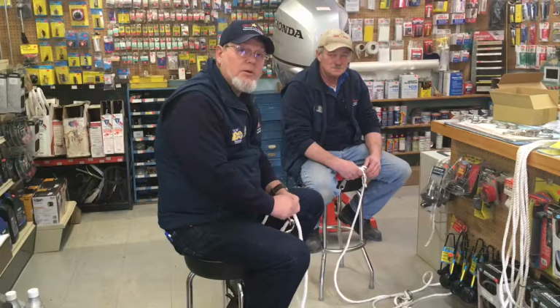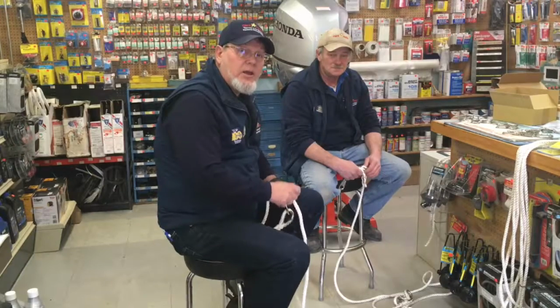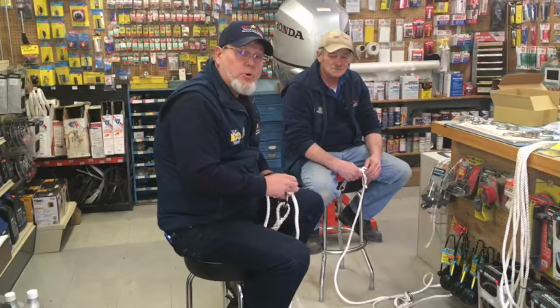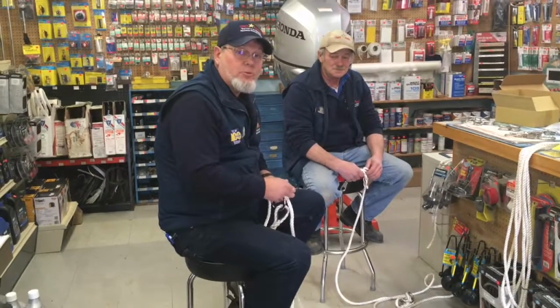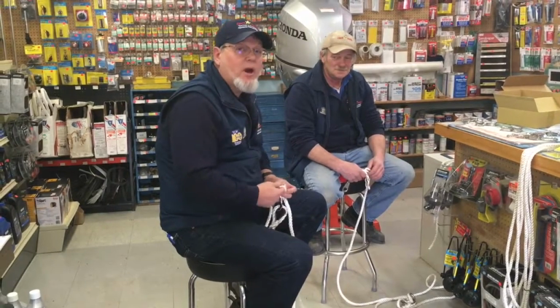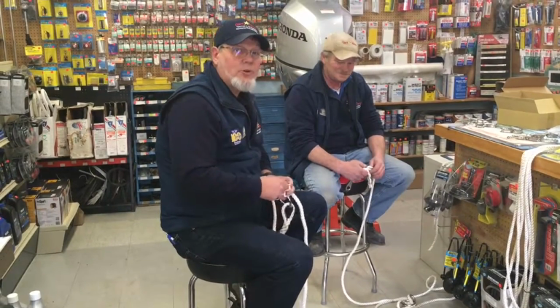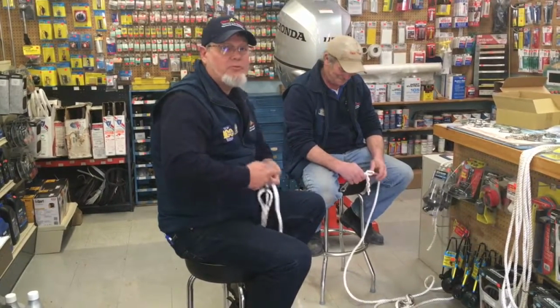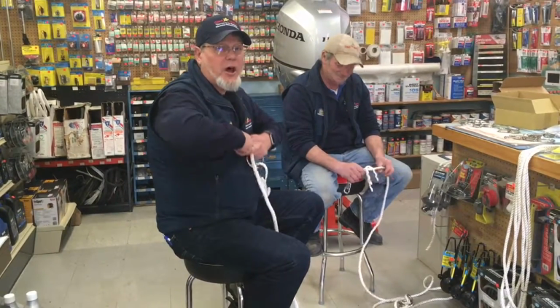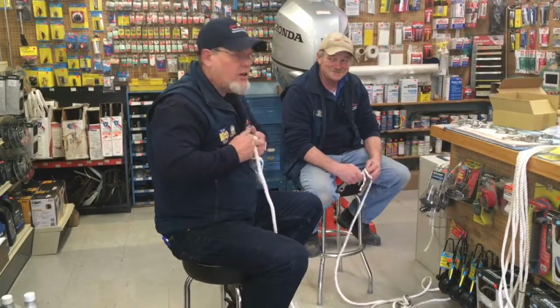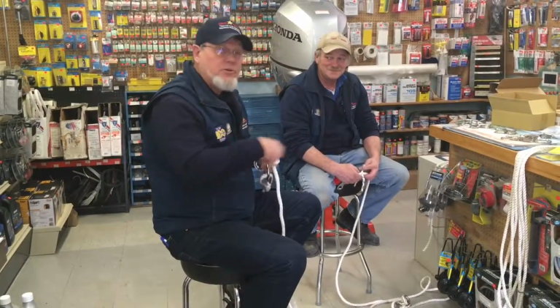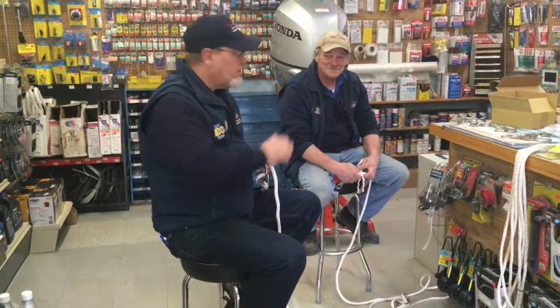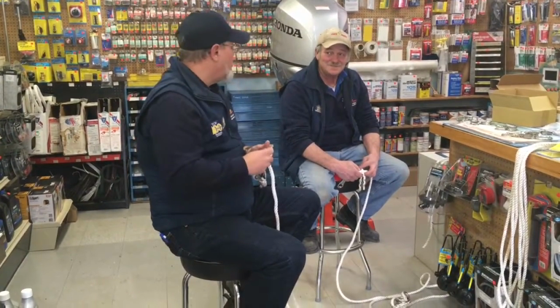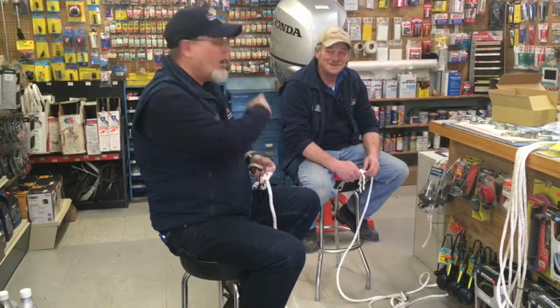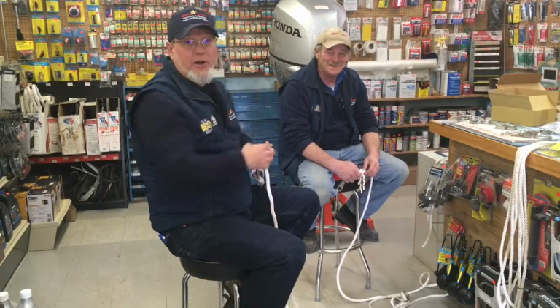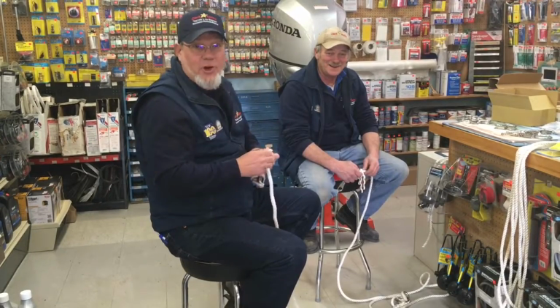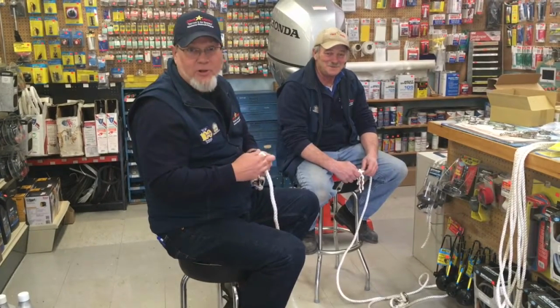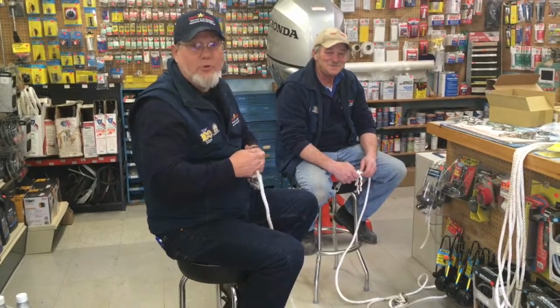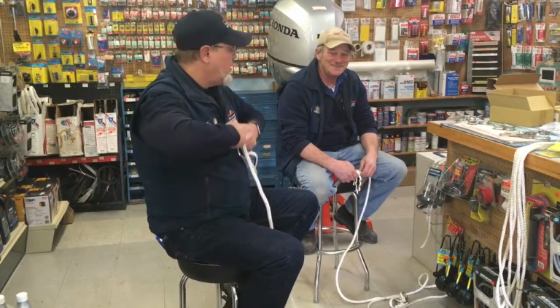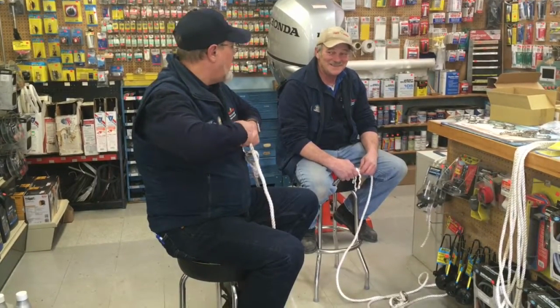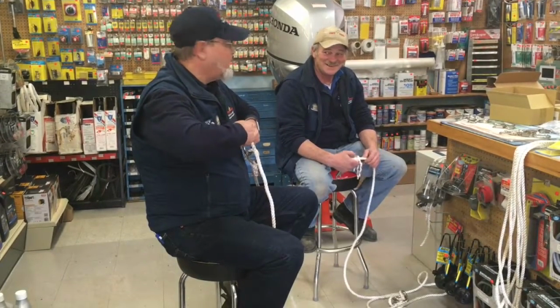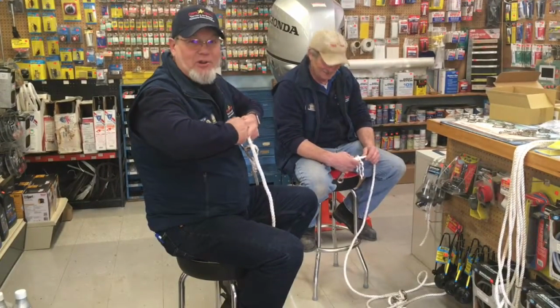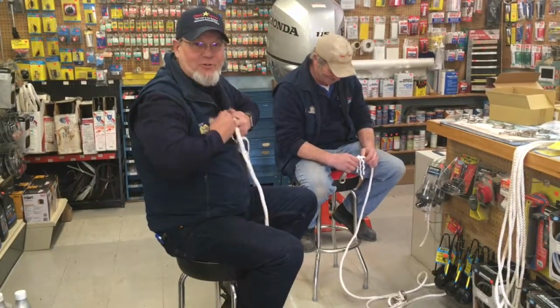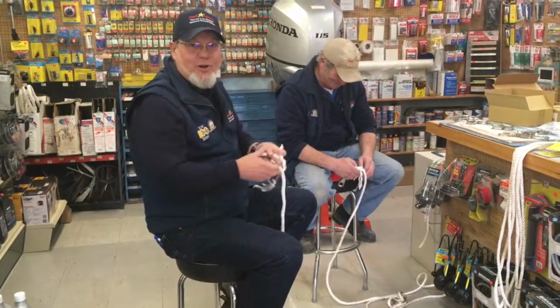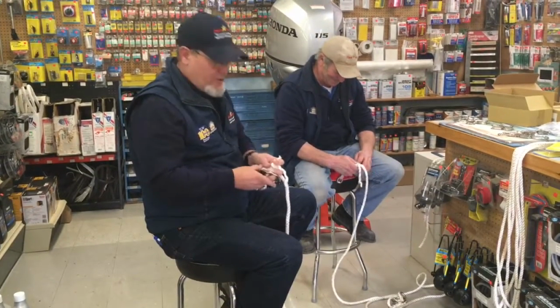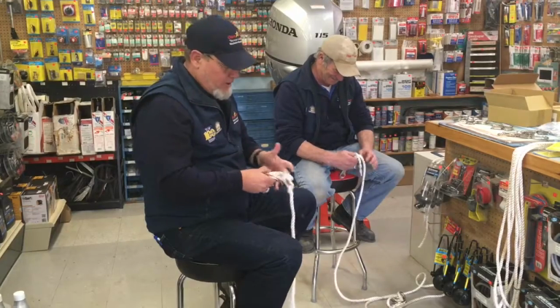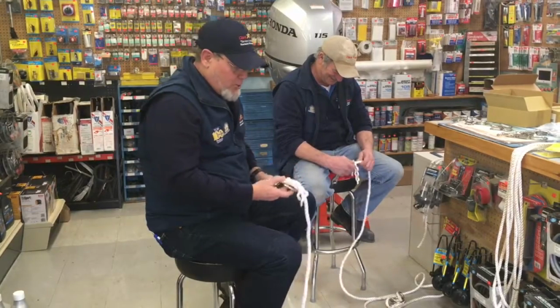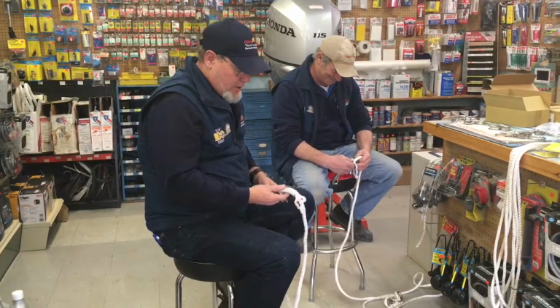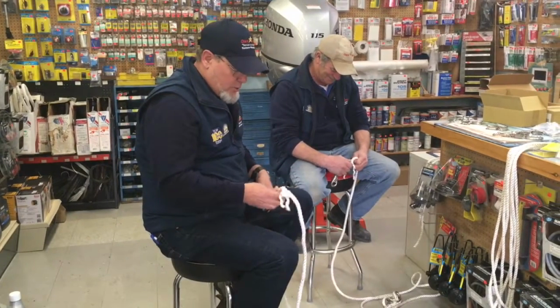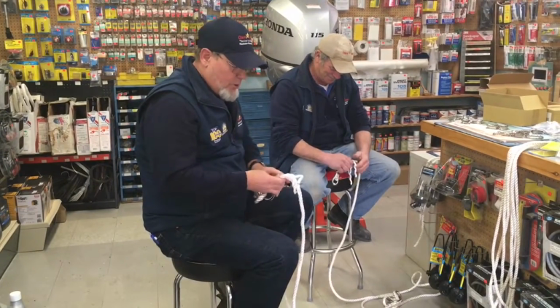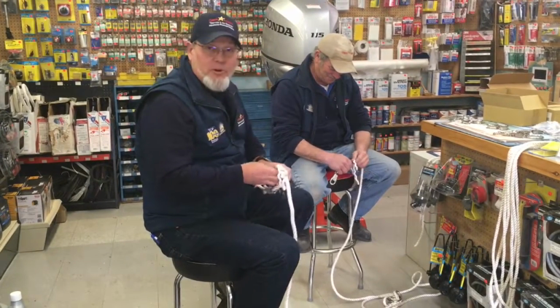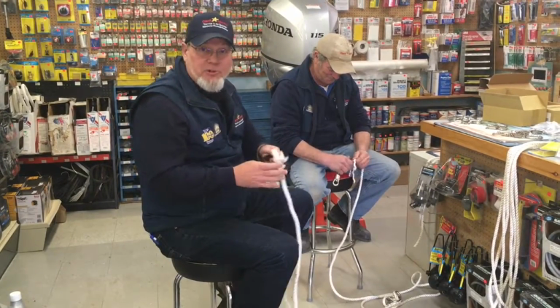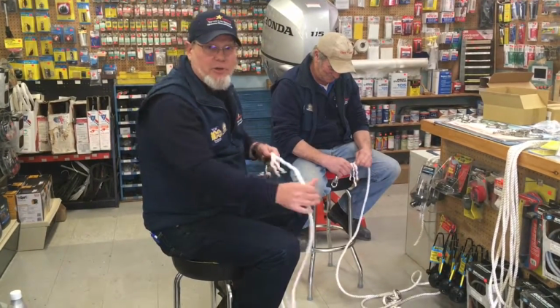Hey, good morning. It's Rob Brown with Rob's Vlog, and I'm sitting here today with Lewis Brown, Duddy, who's our parts guy, and Mr. Splicer extraordinaire. We do a little bit of splicing around here.